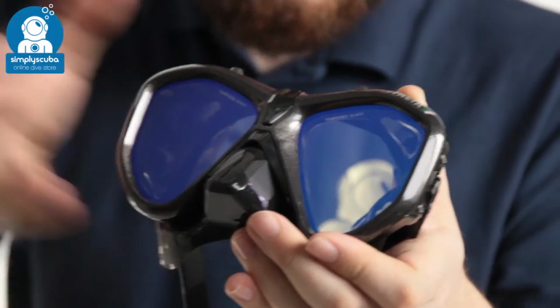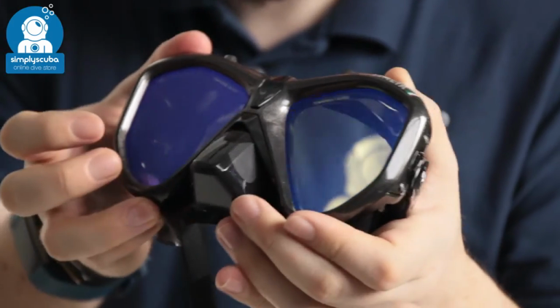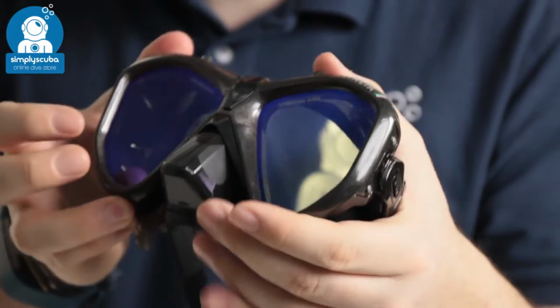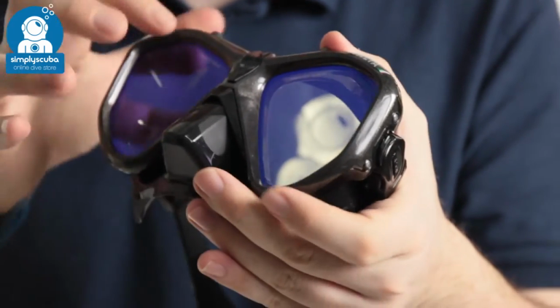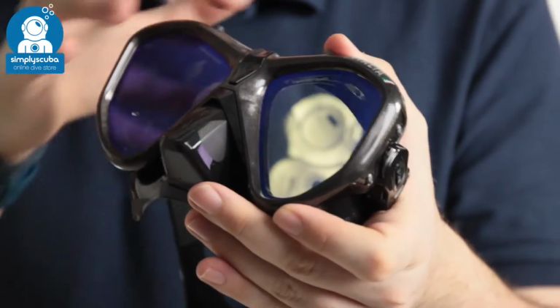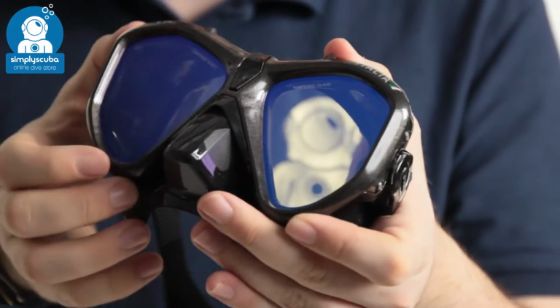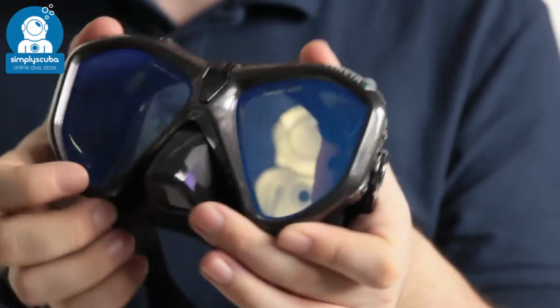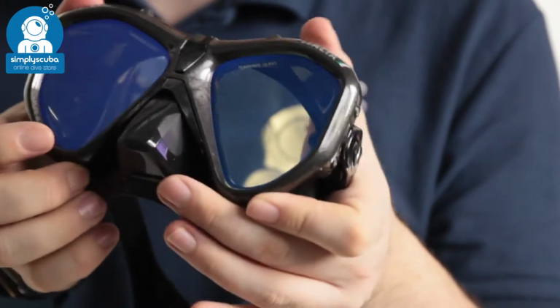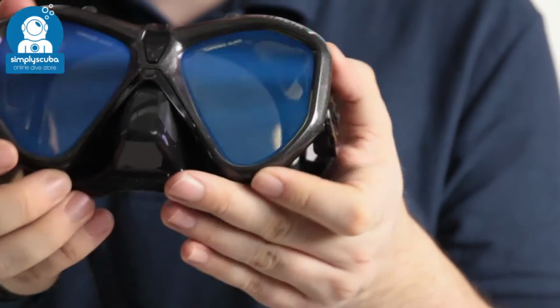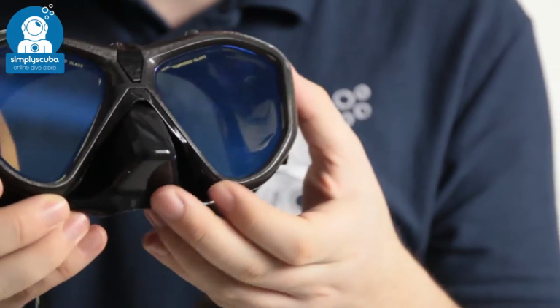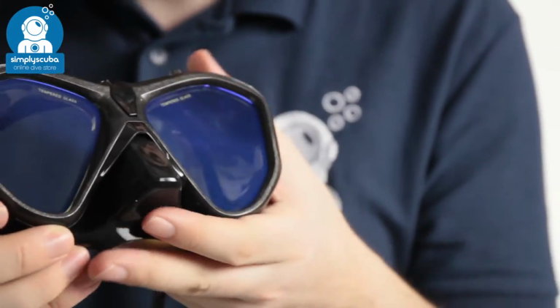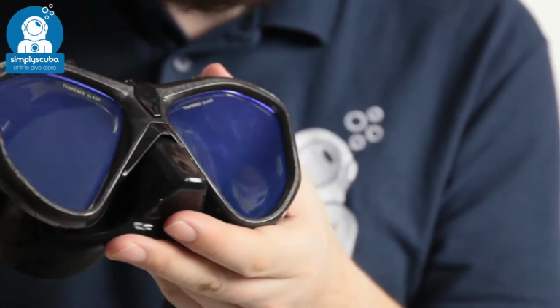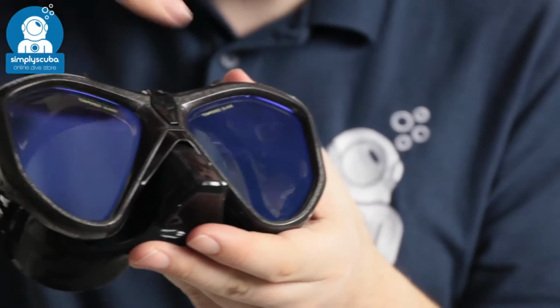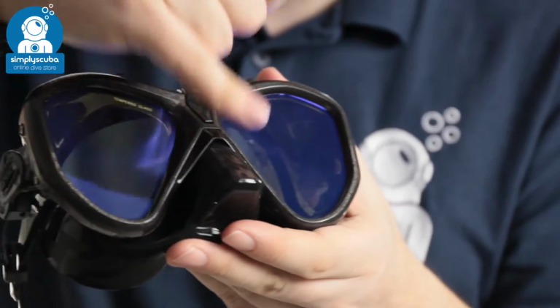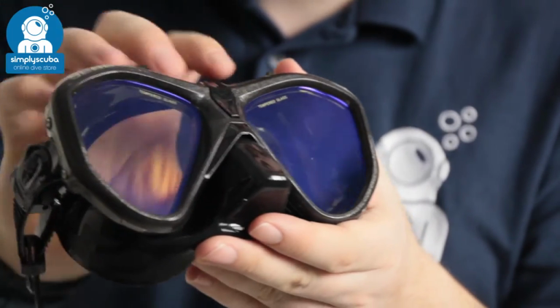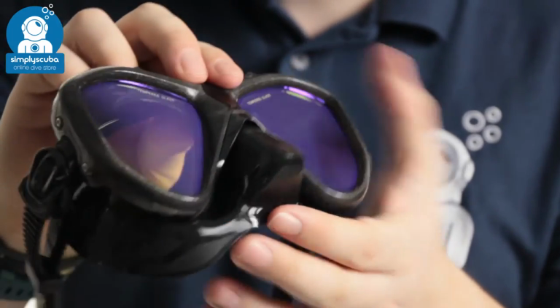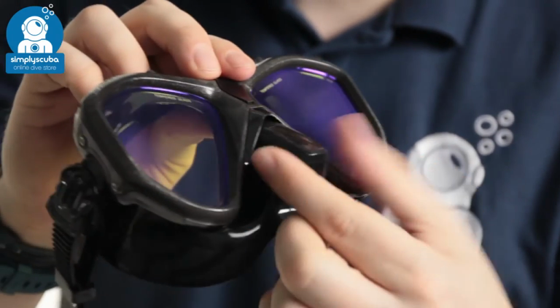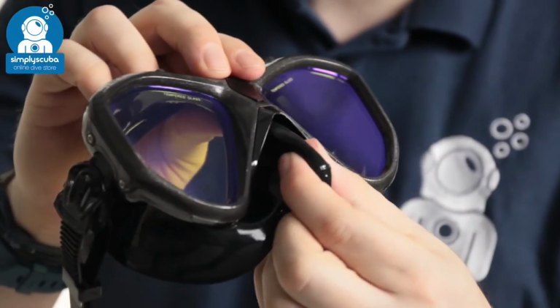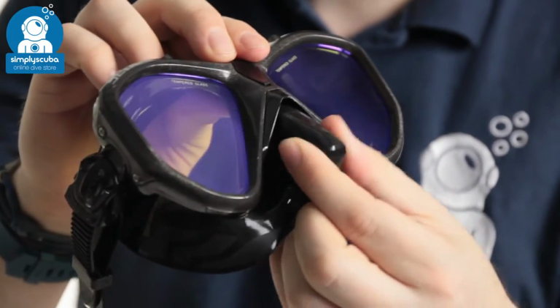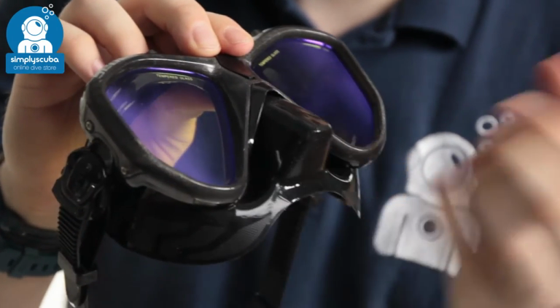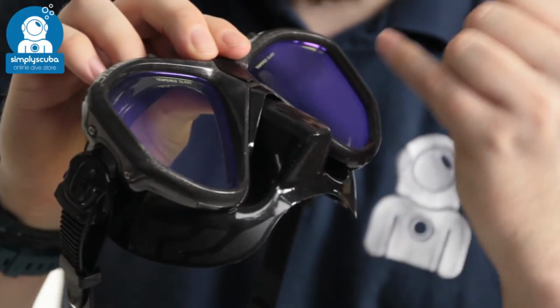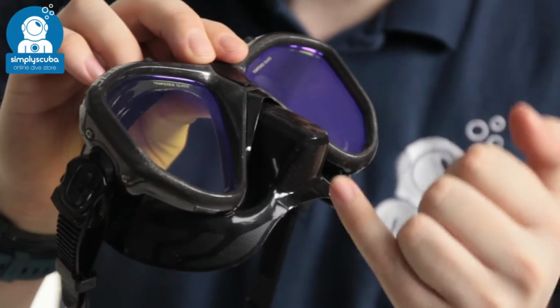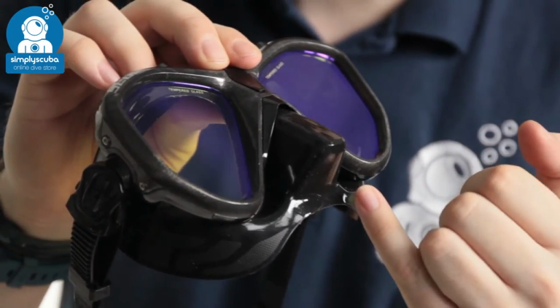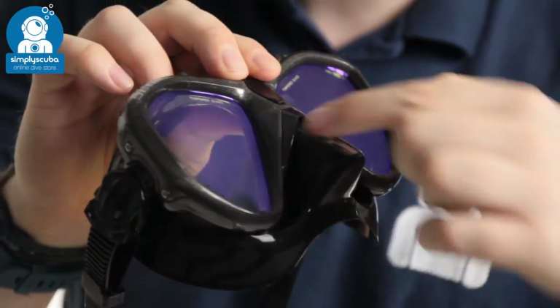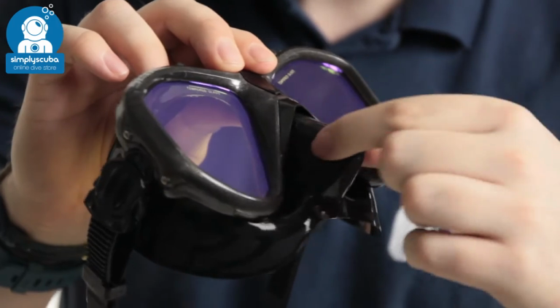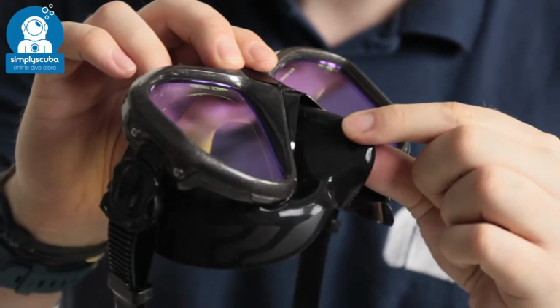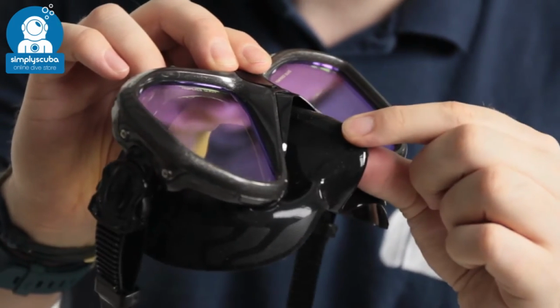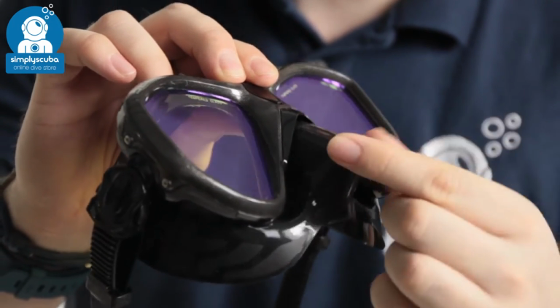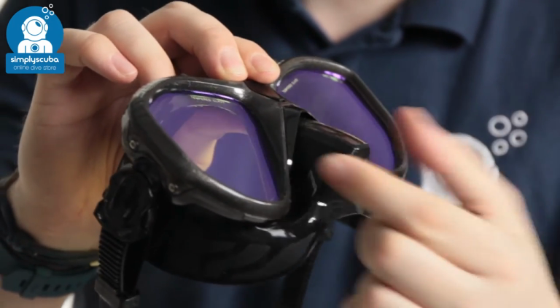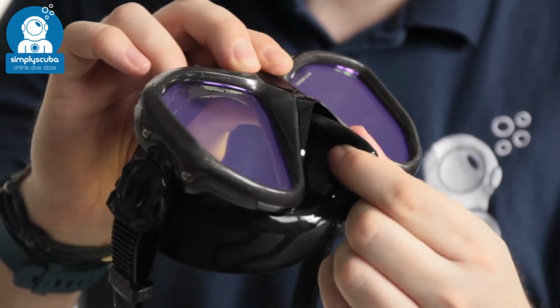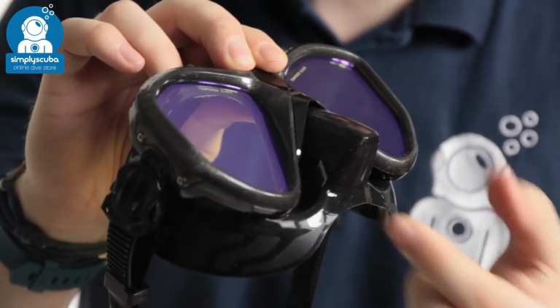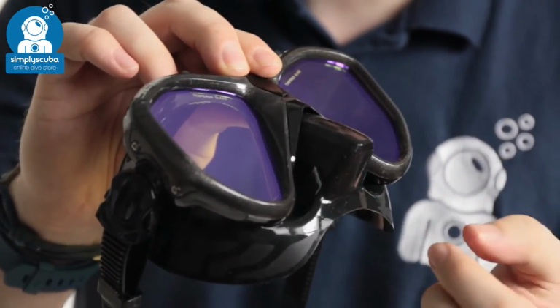The frame itself is polymer, so it's lightweight and holds the shape of the mask. You've got a nice oversized nose pocket which is much more comfortable, with textured sections either side of it so you have plenty of grip.